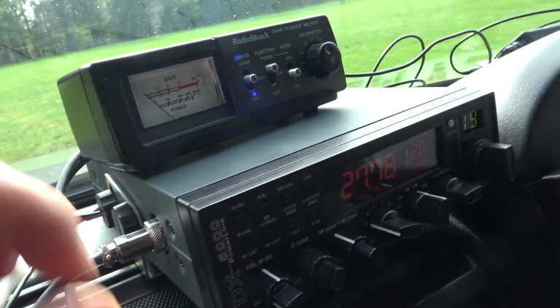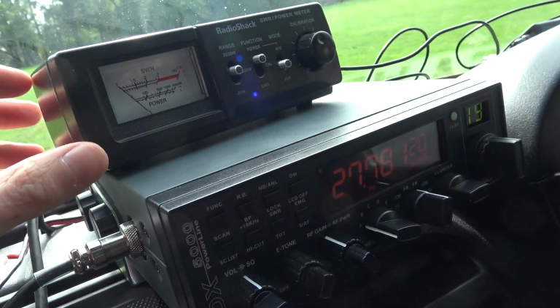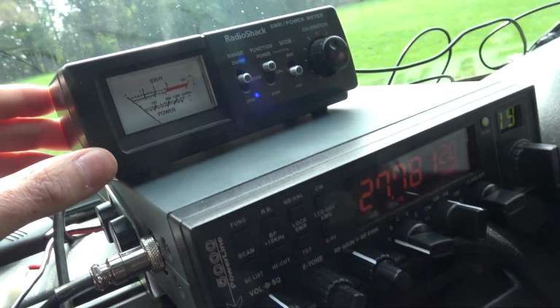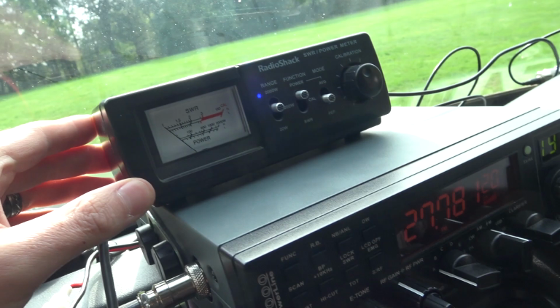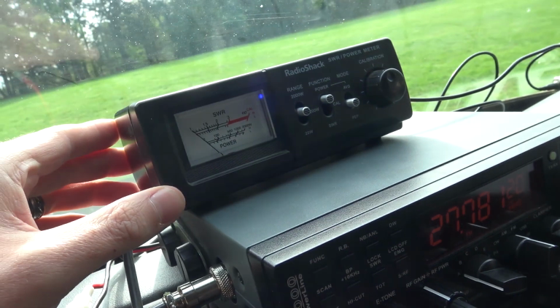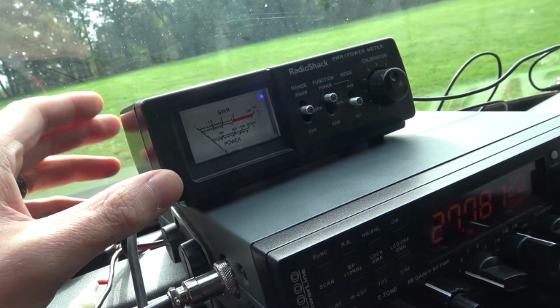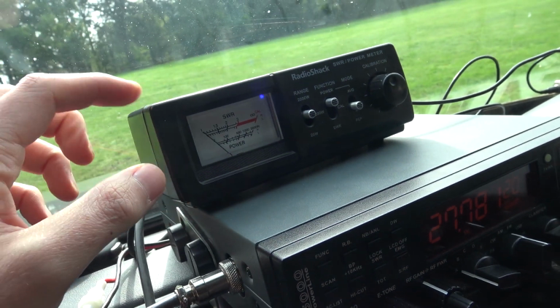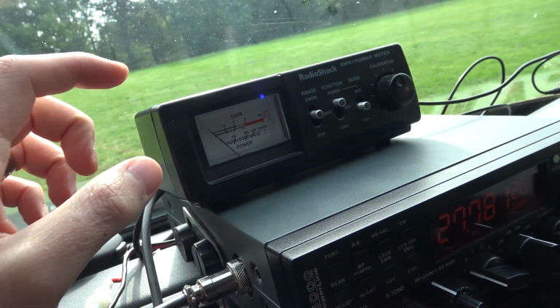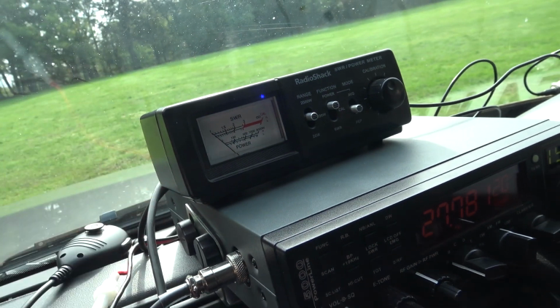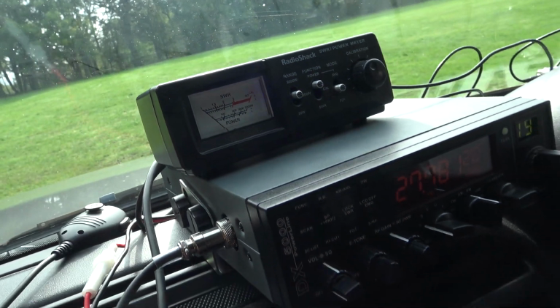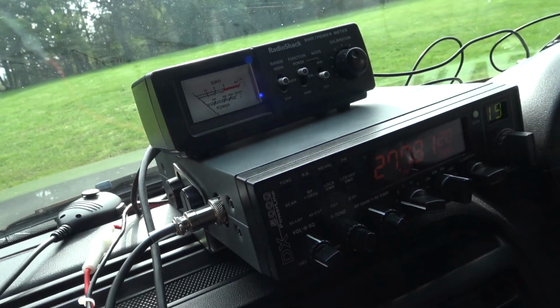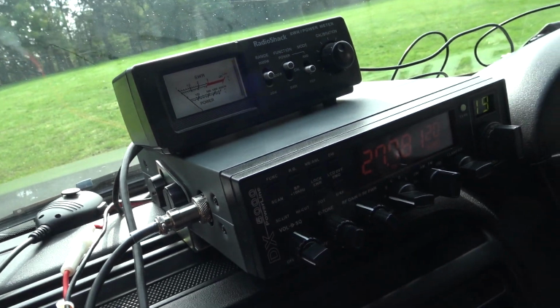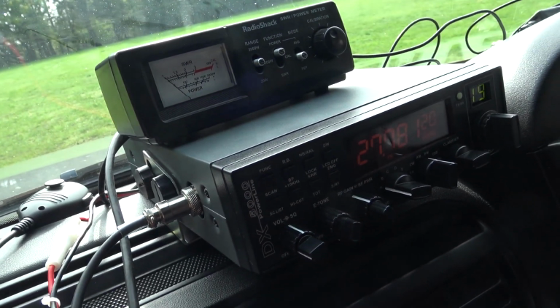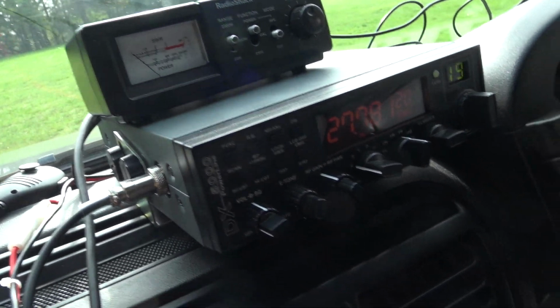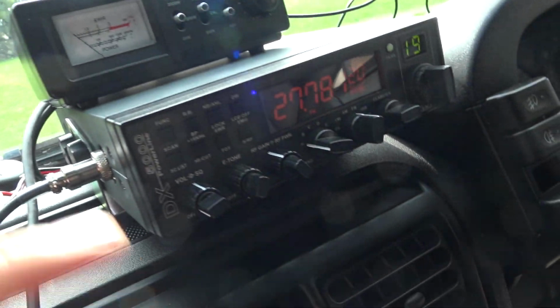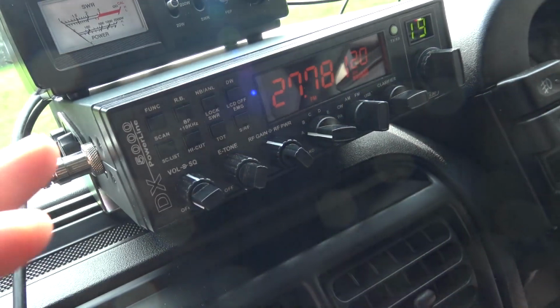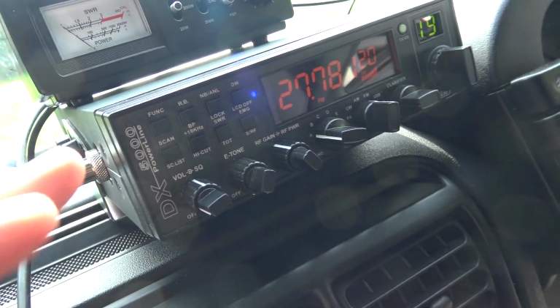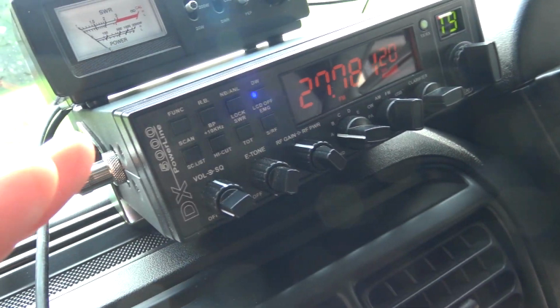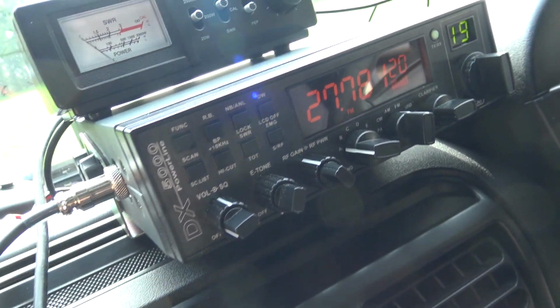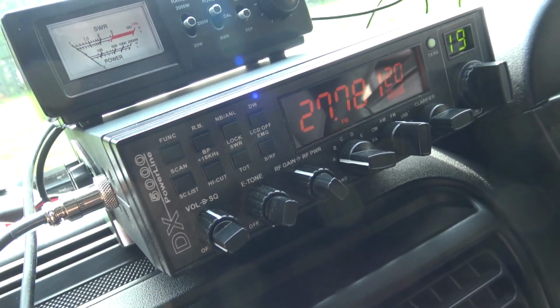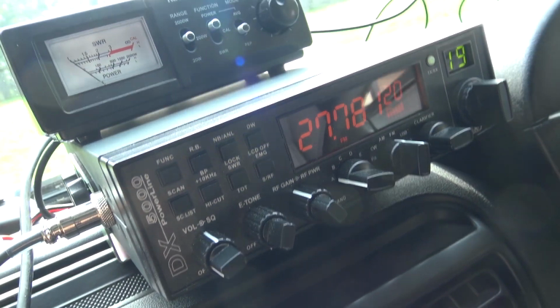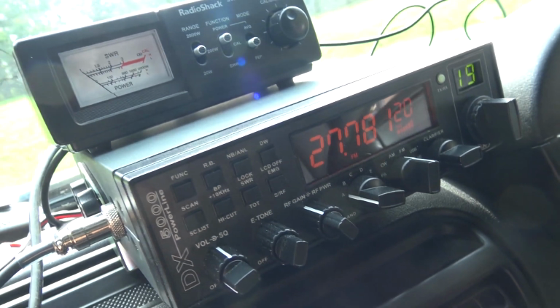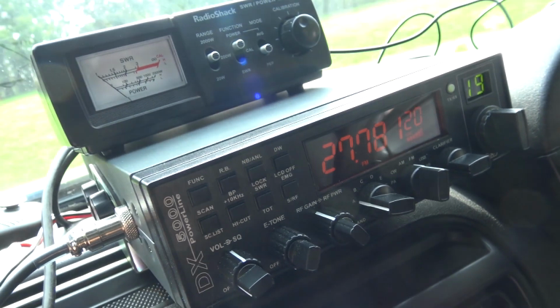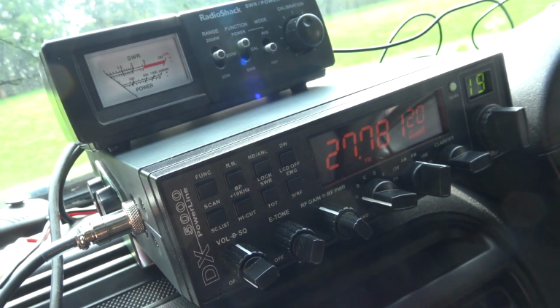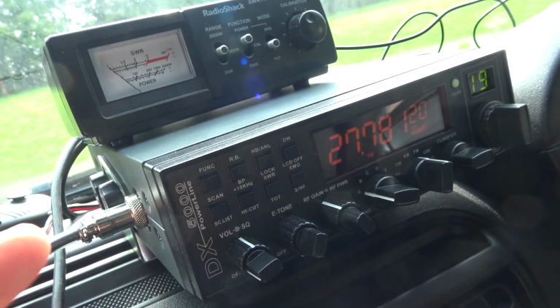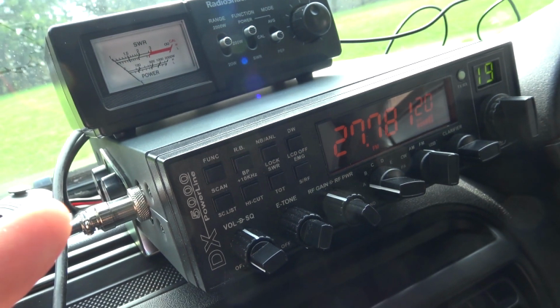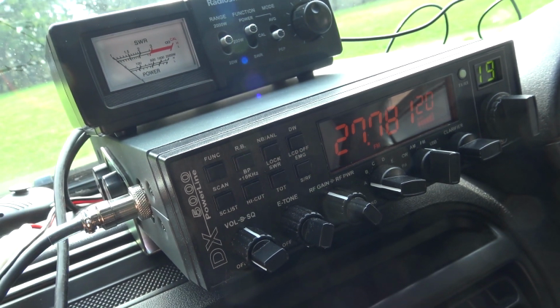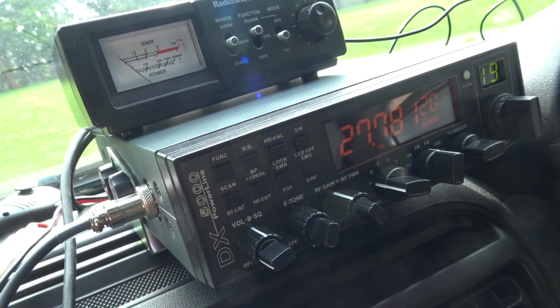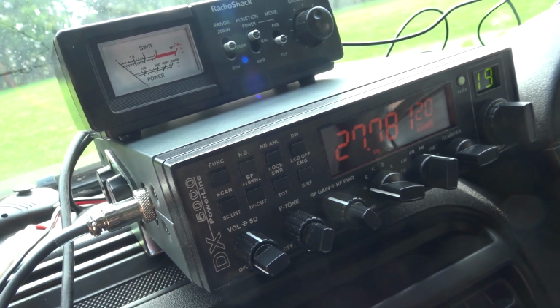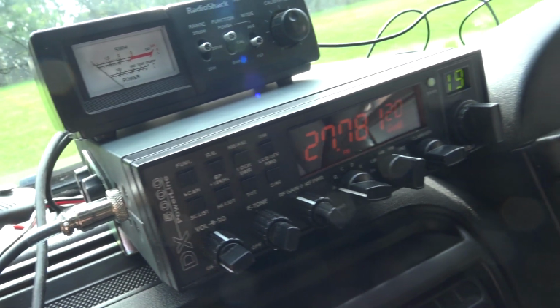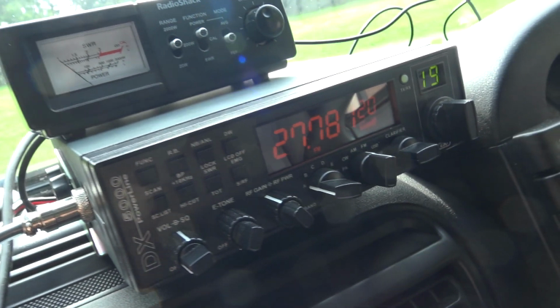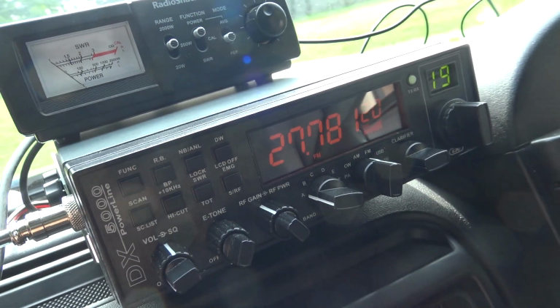I didn't even have to adjust anything on it. I've got the meter there just in case, but it's all right because you can get 40 watts out of it, so if you need a little bit of extra power you haven't got to run a burner or anything.